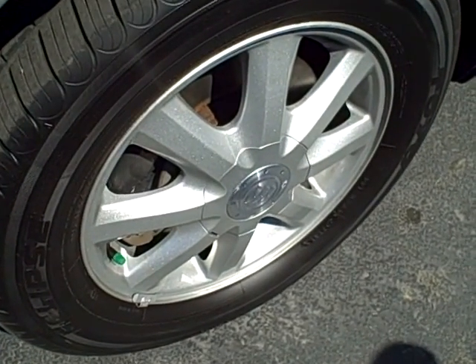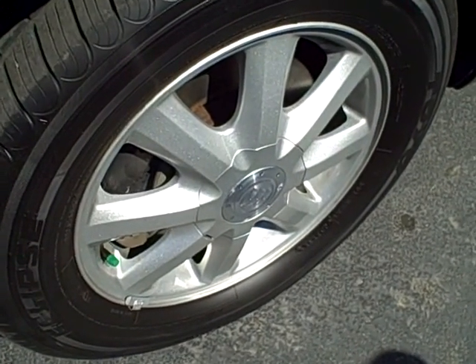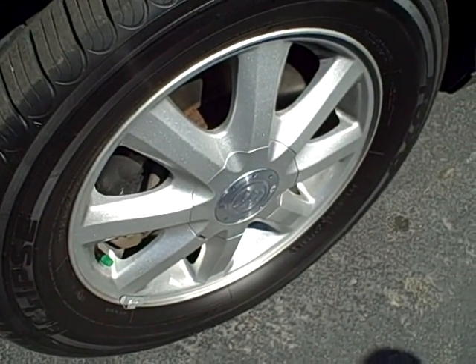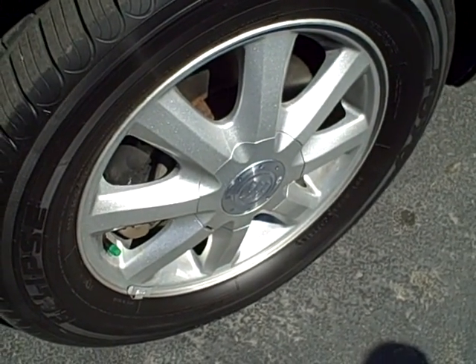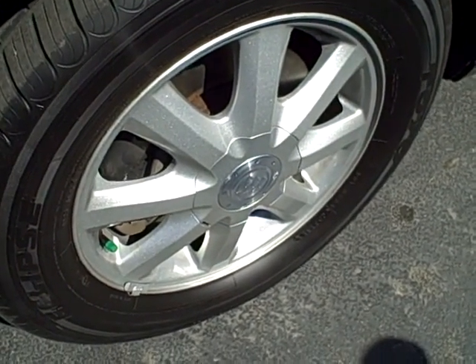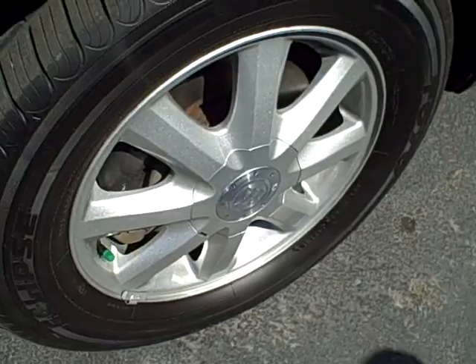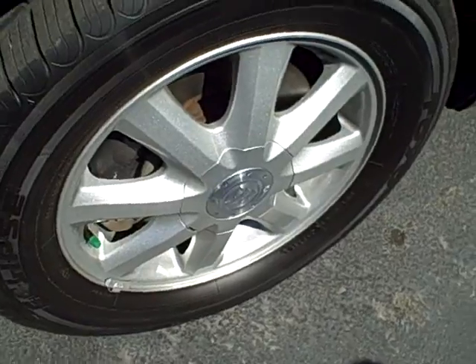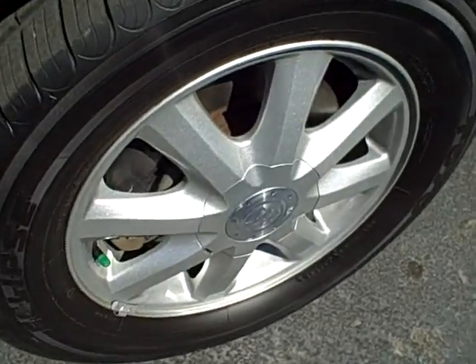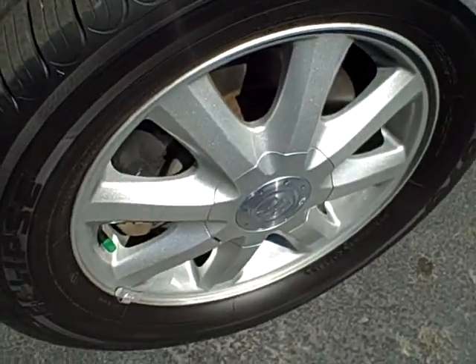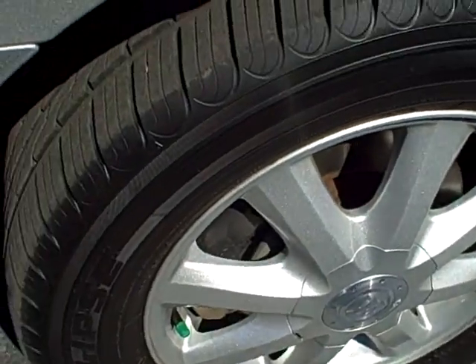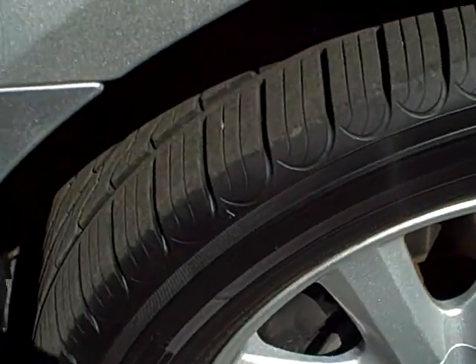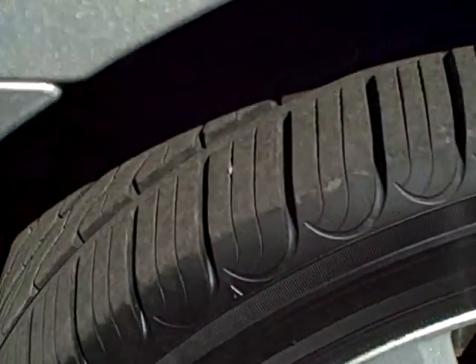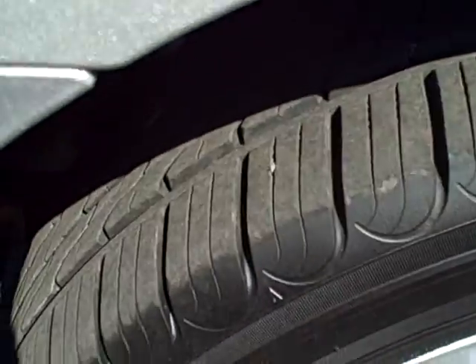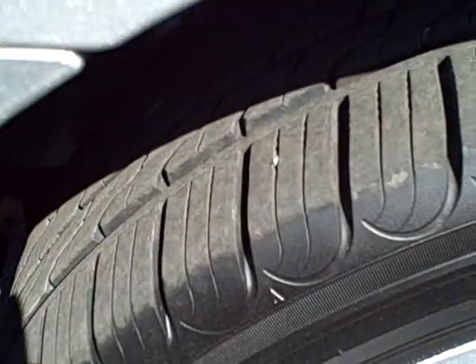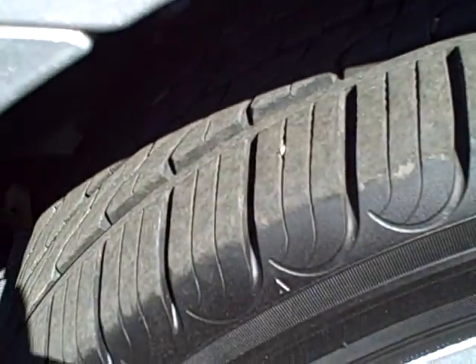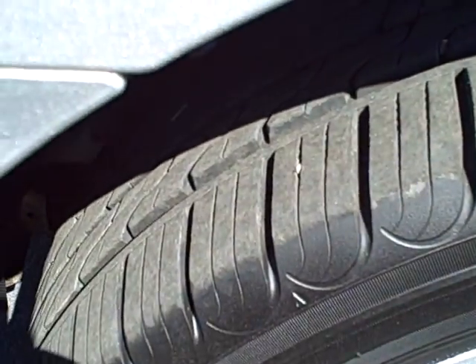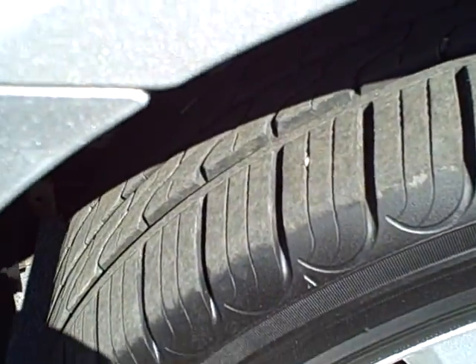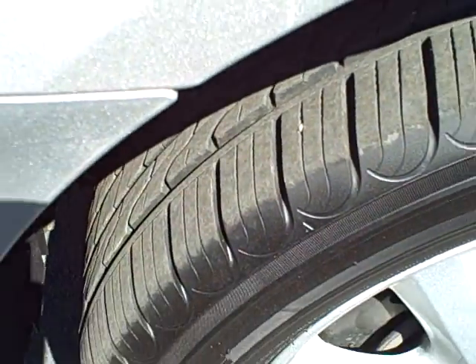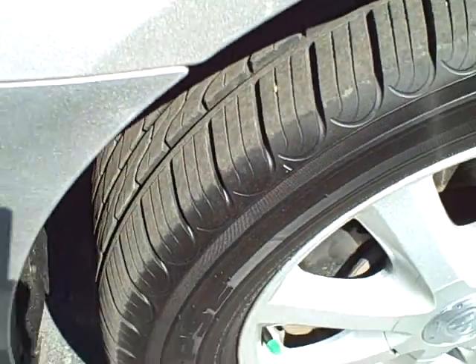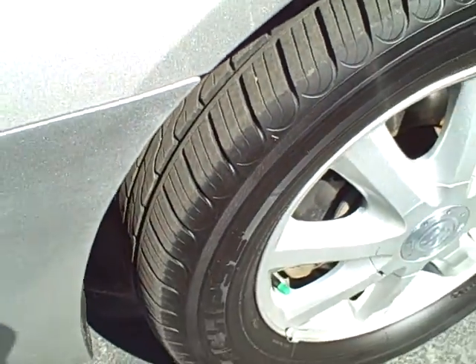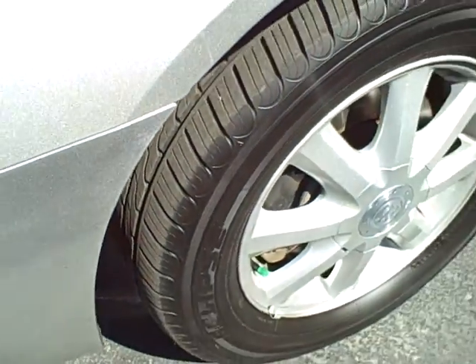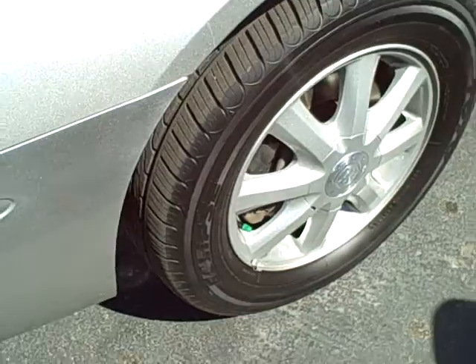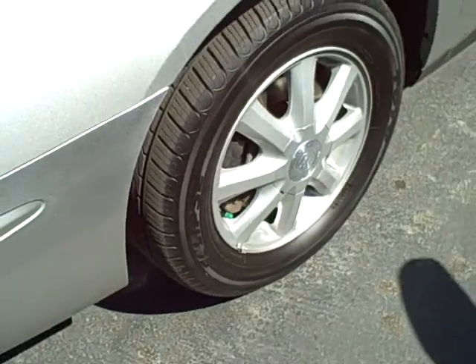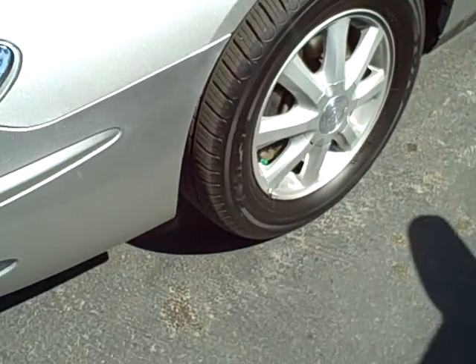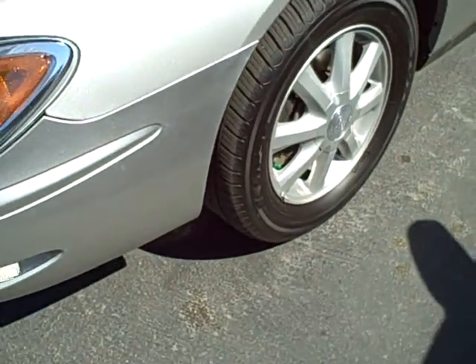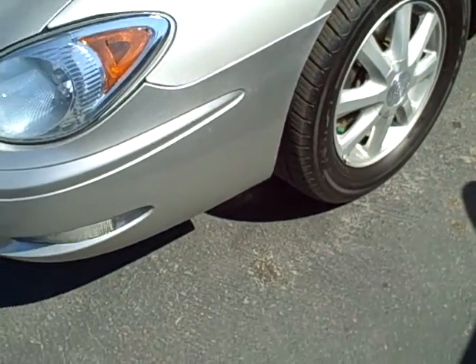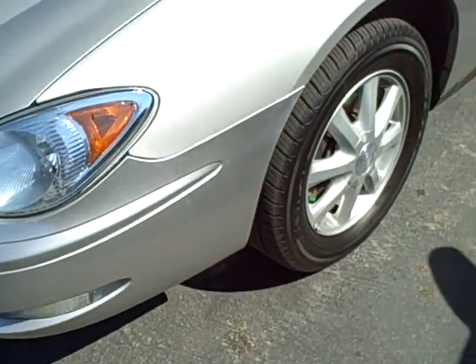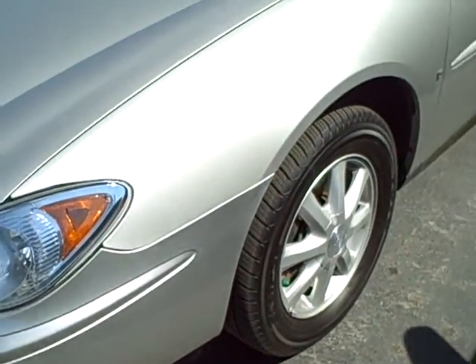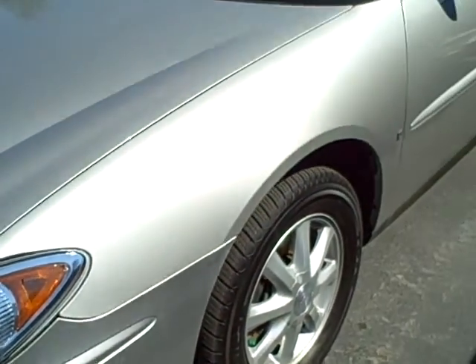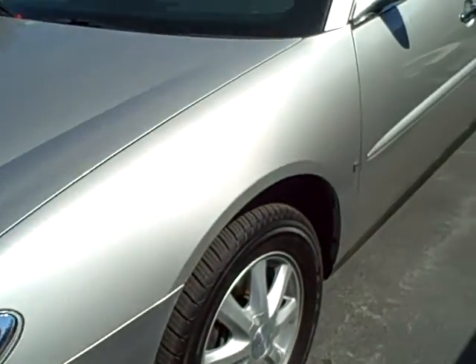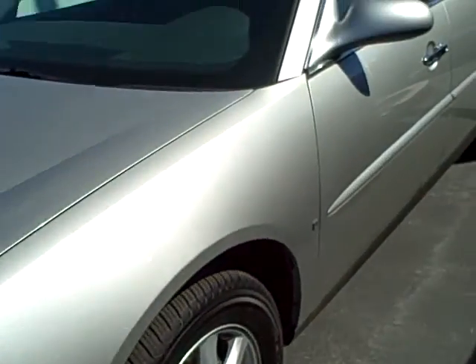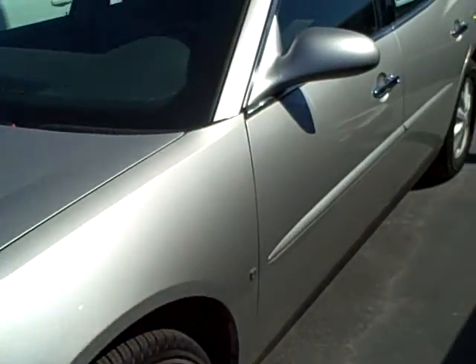It has the CX package, a nice set of 17-inch aluminum wheels, and the tires are basically brand new on this car. This is a two-owner, local trade to our dealership.